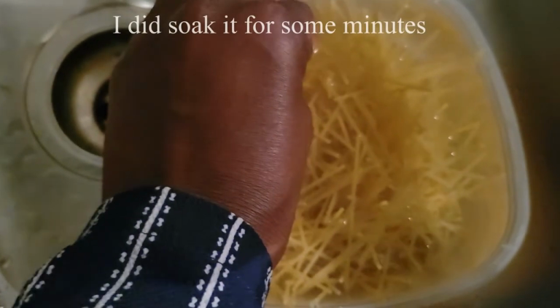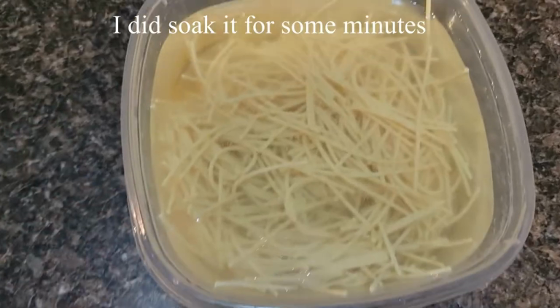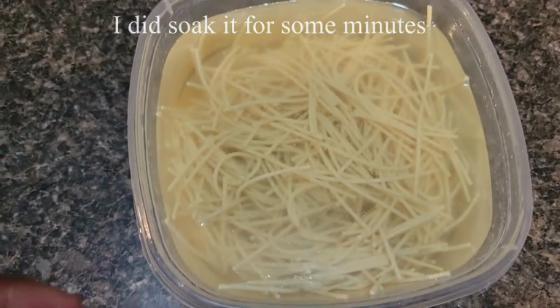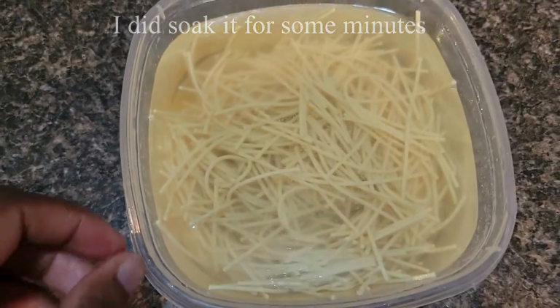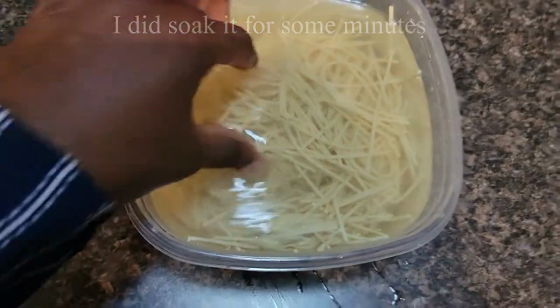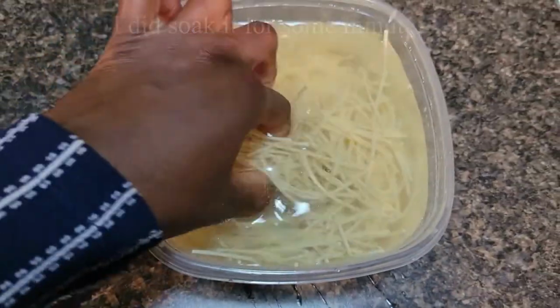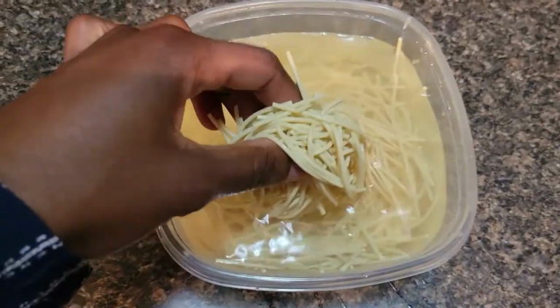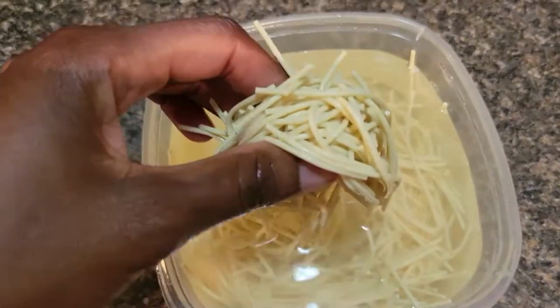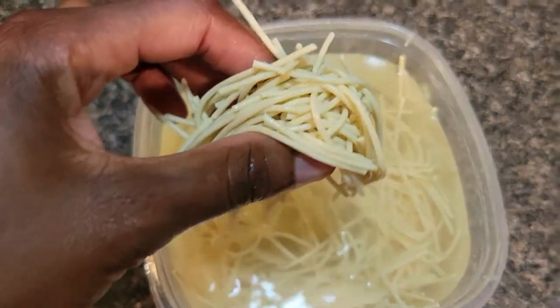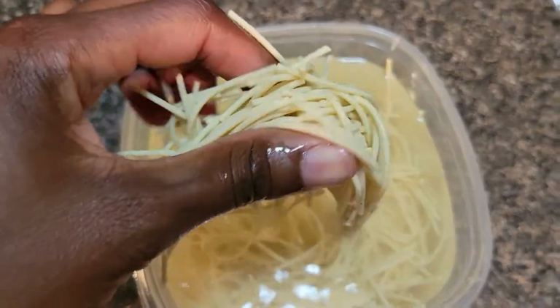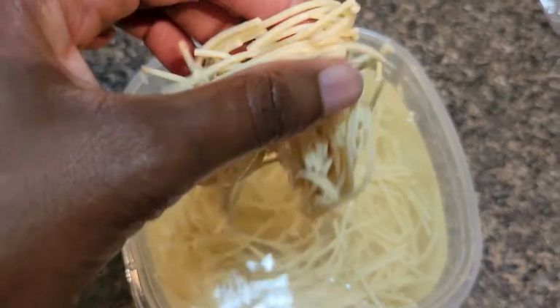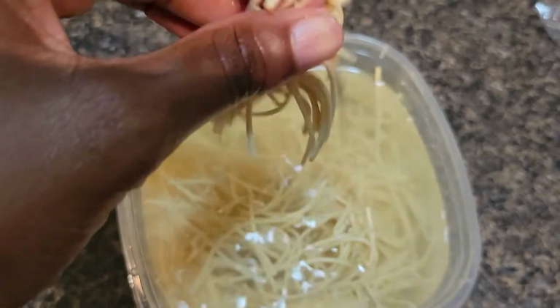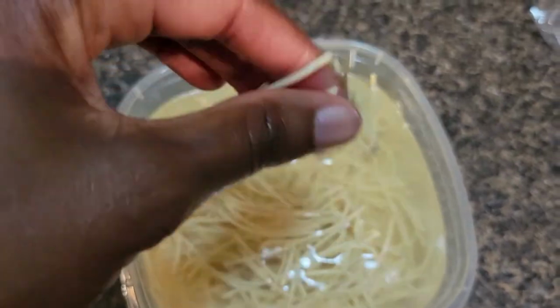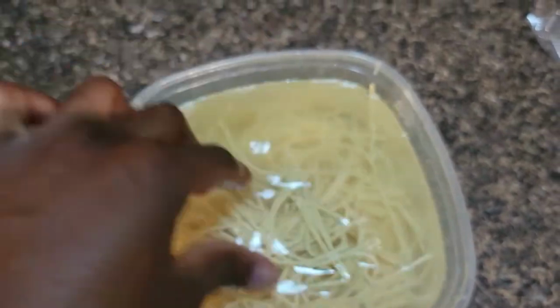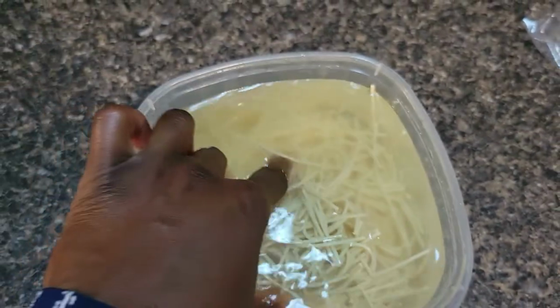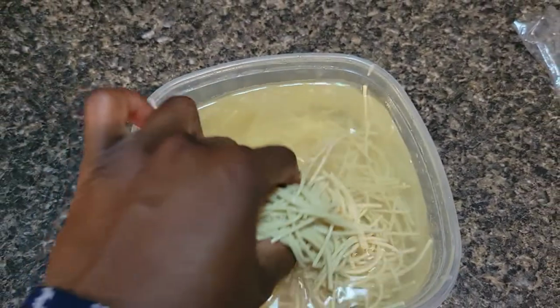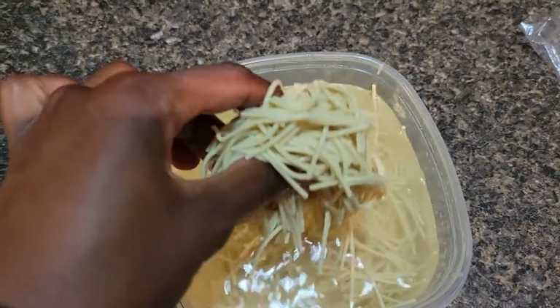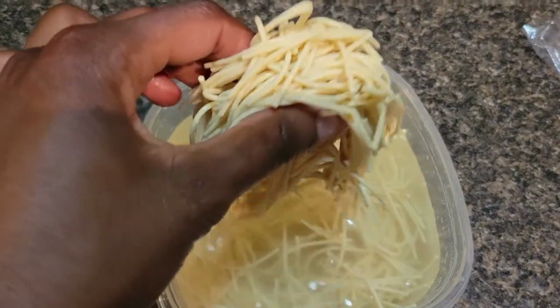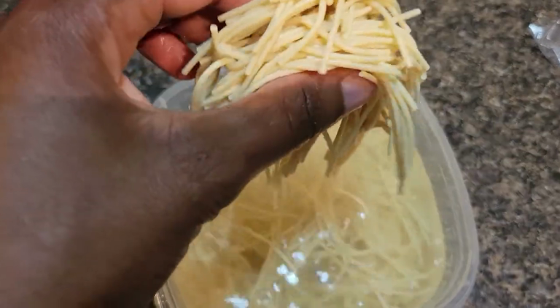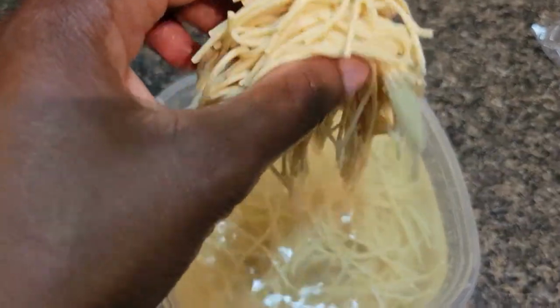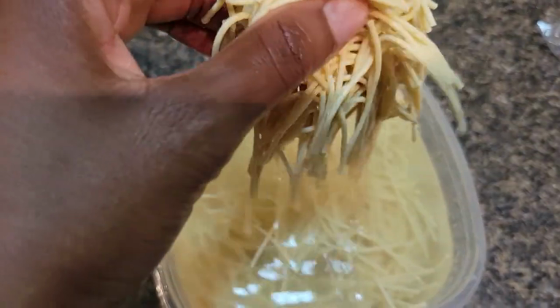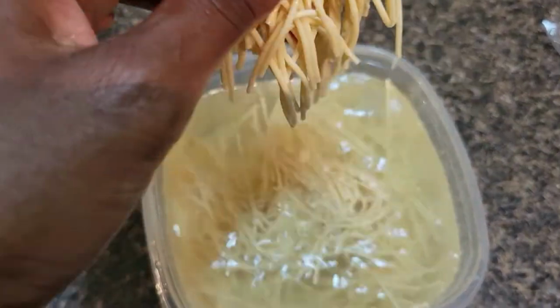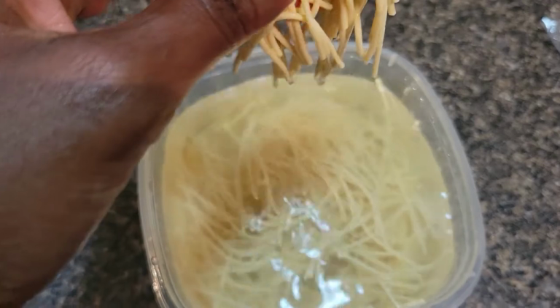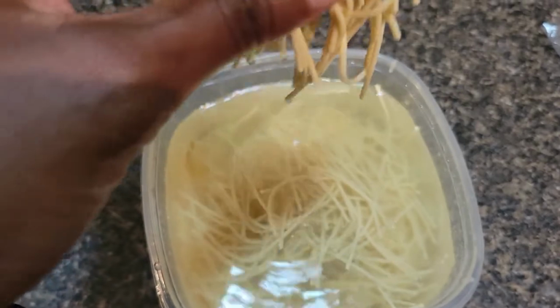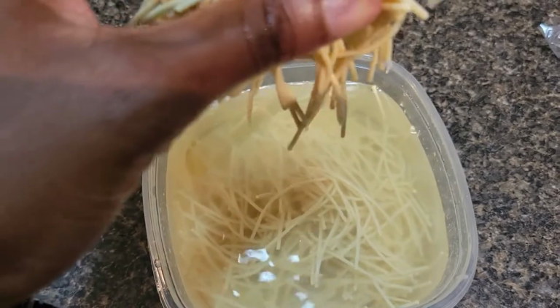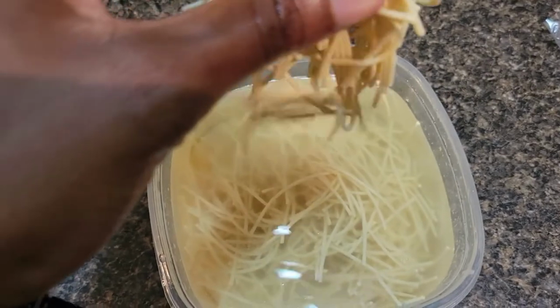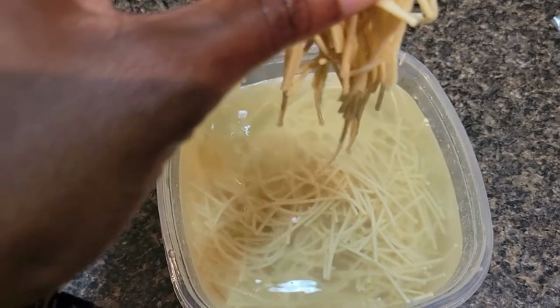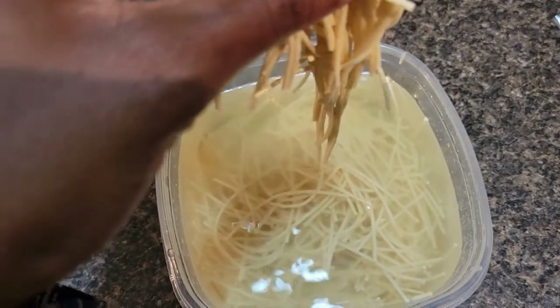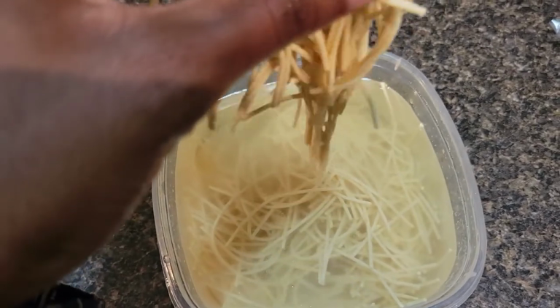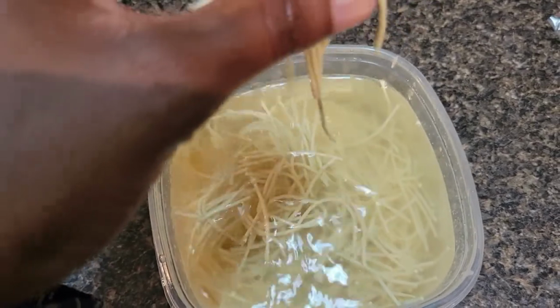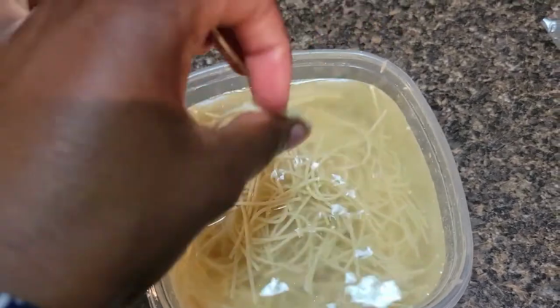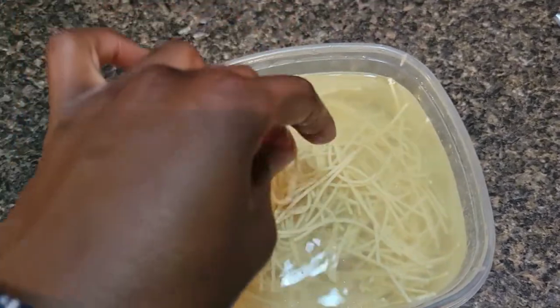So this is what it looks like. I'm gonna bring some out — it's really soft now. So I'm going to put it in the microwave for it to cook truly. I hope it works.